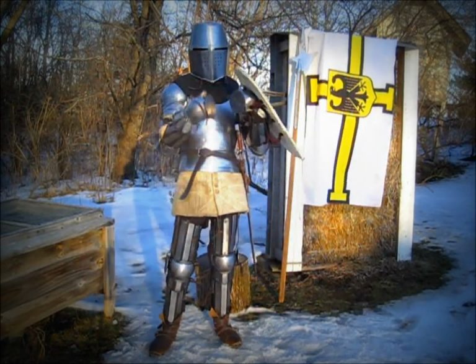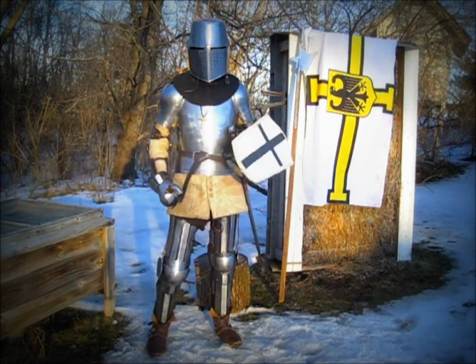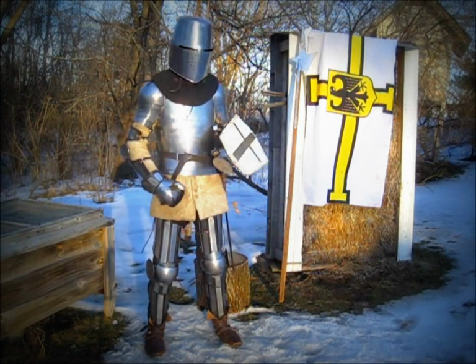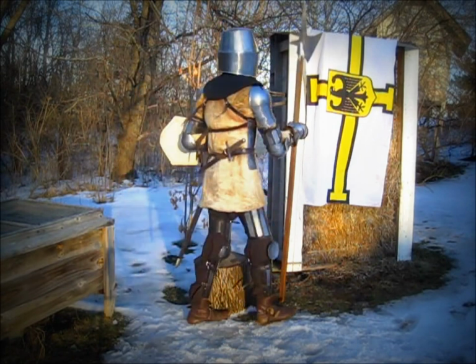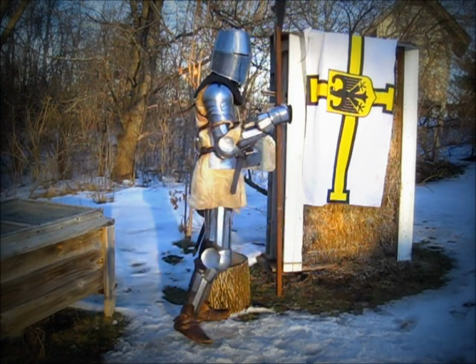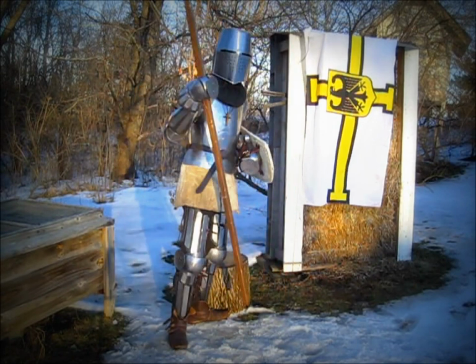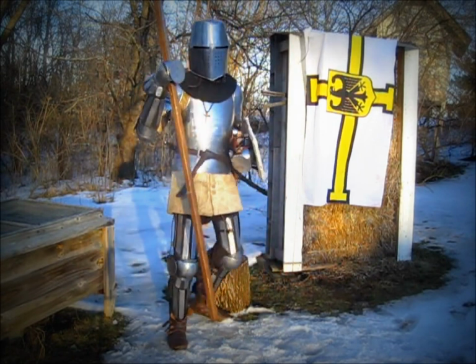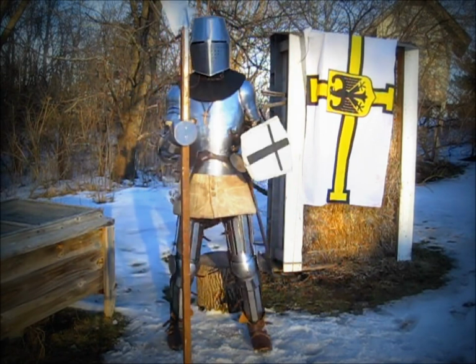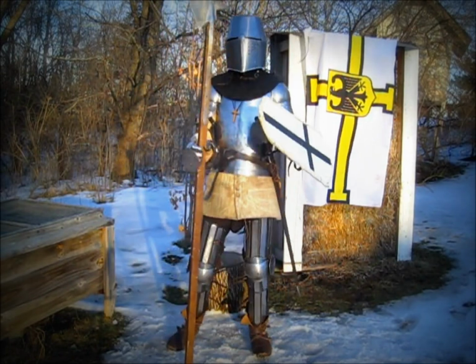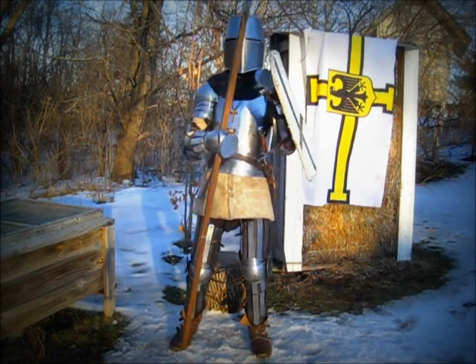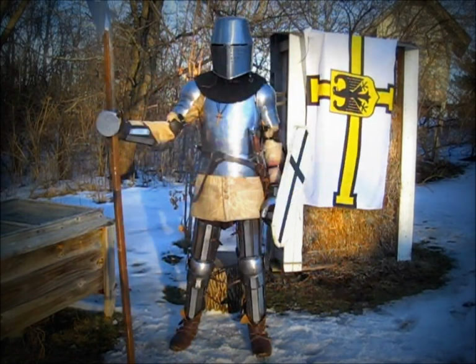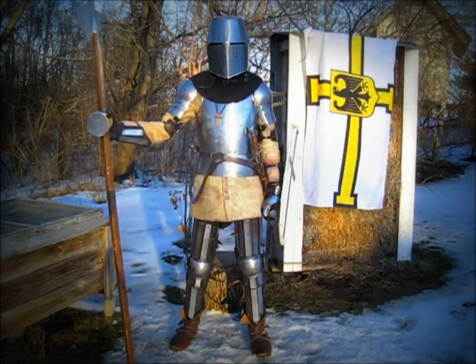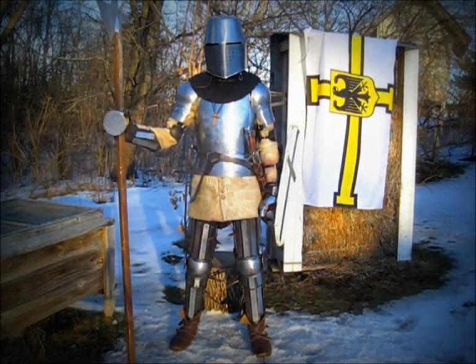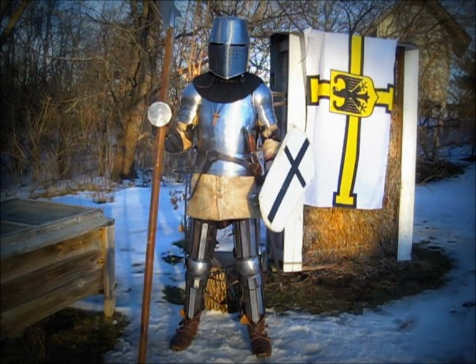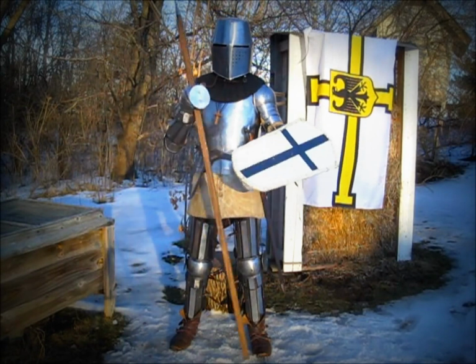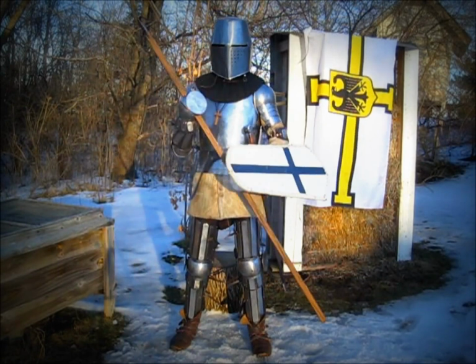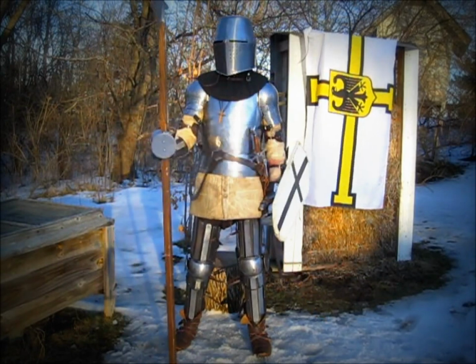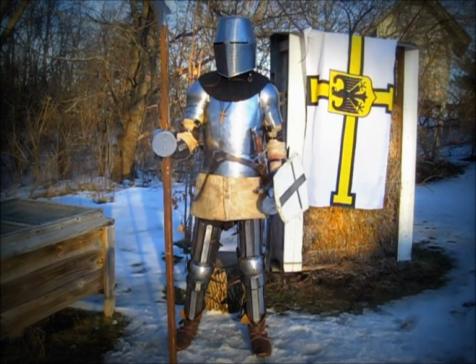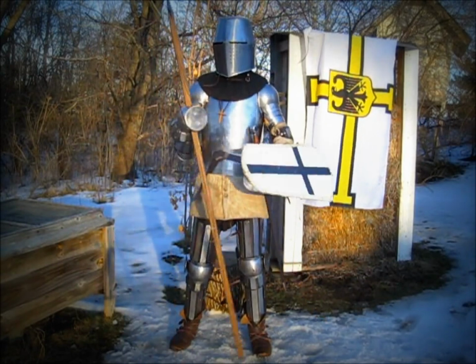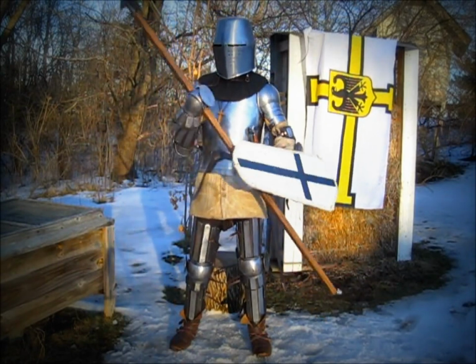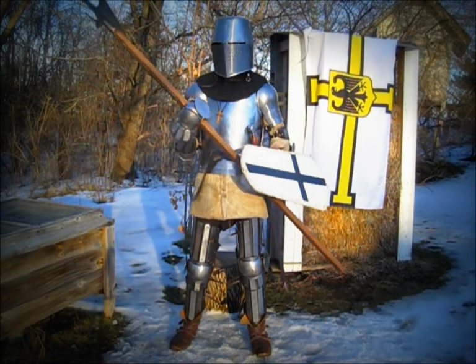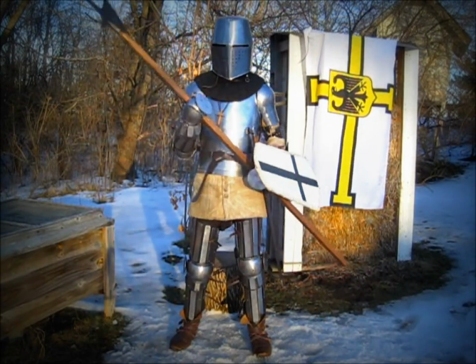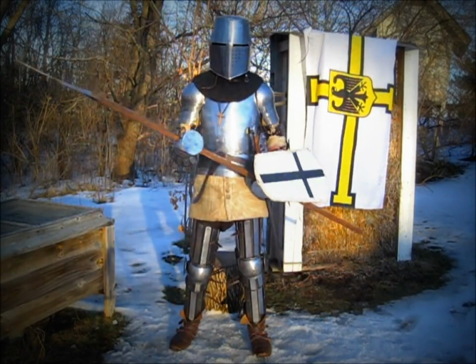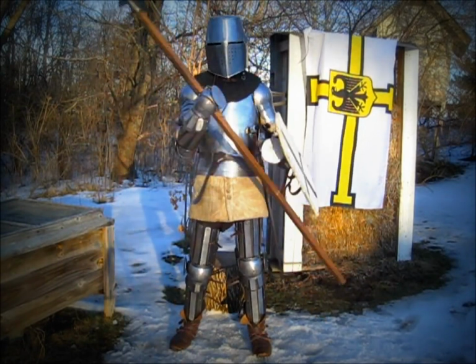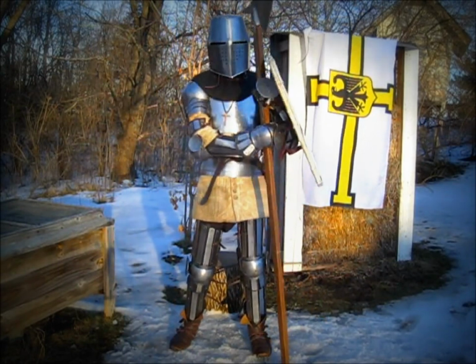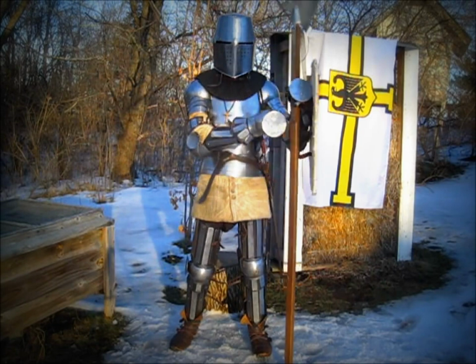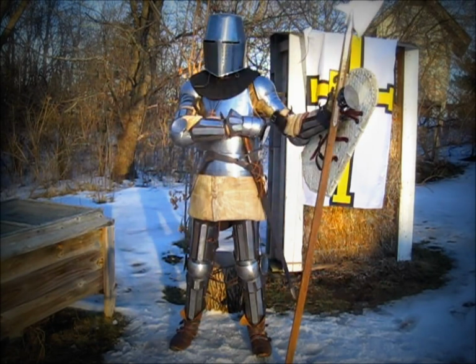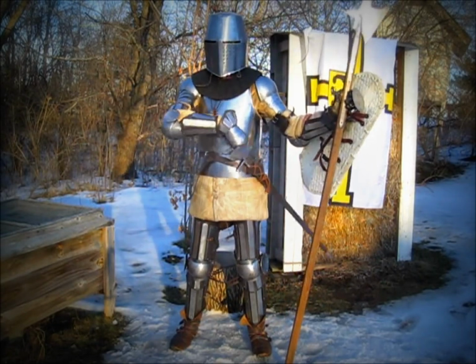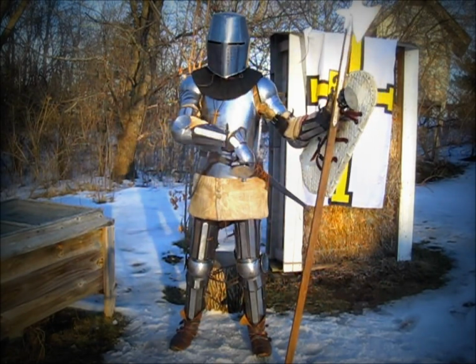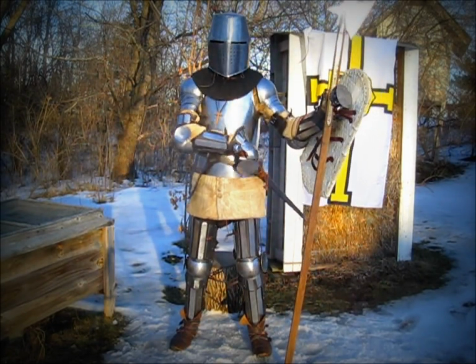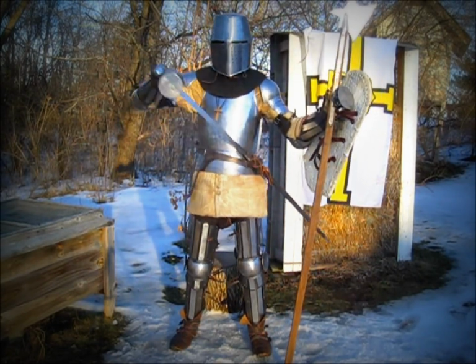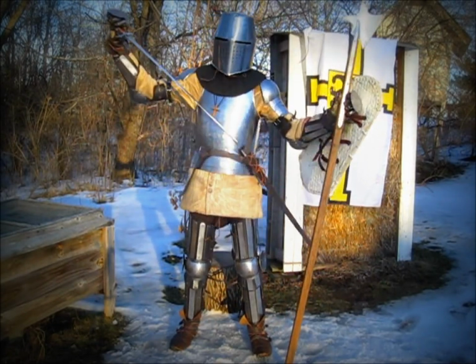I also have here a 14th century German halberd. Most knights would use pole weapons in battle, and if the shaft were to break or they were to be disarmed, they would then resort to using their arming sword paired with a shield.